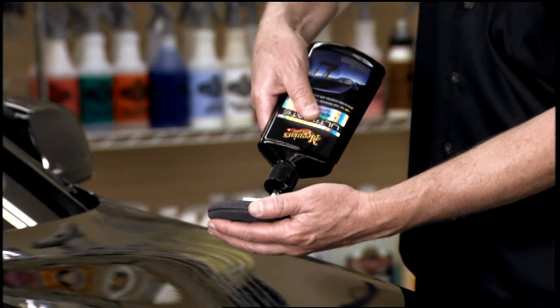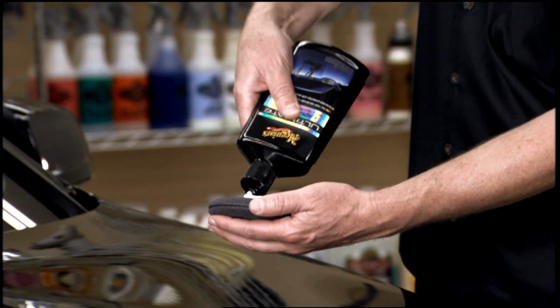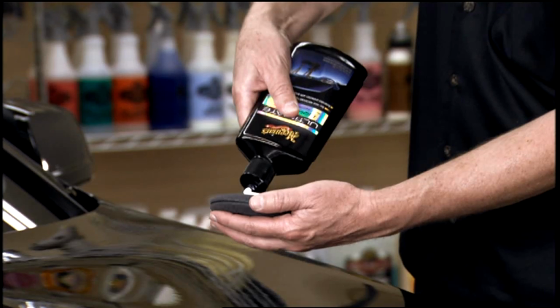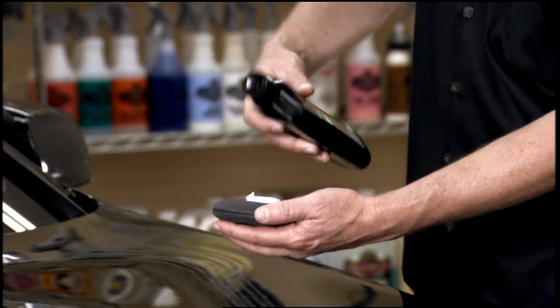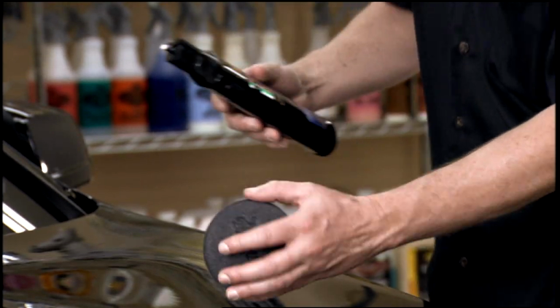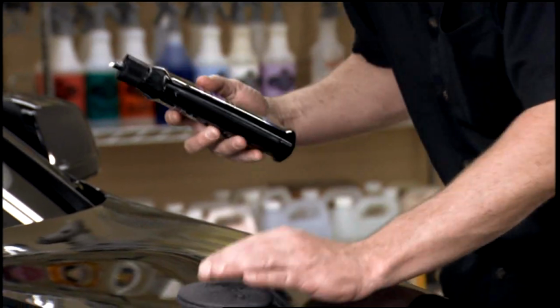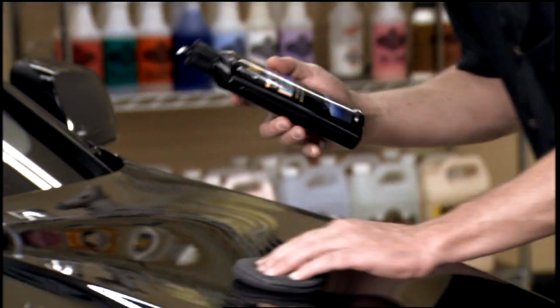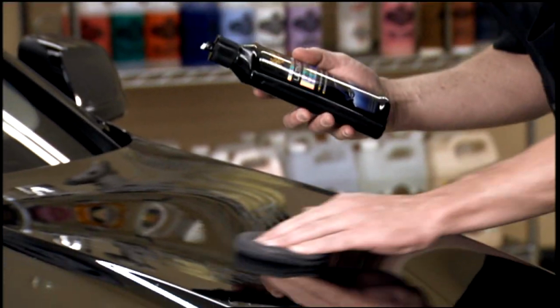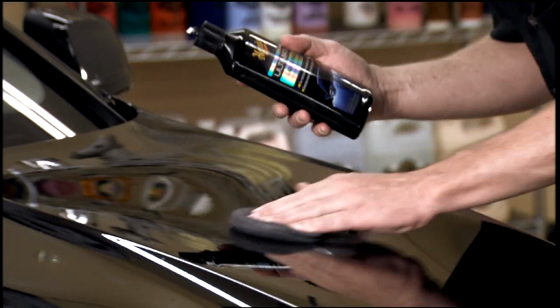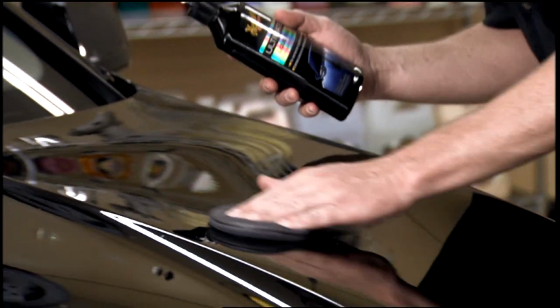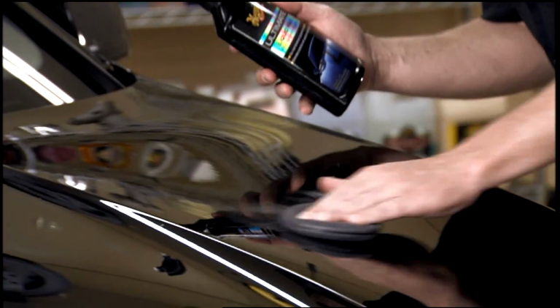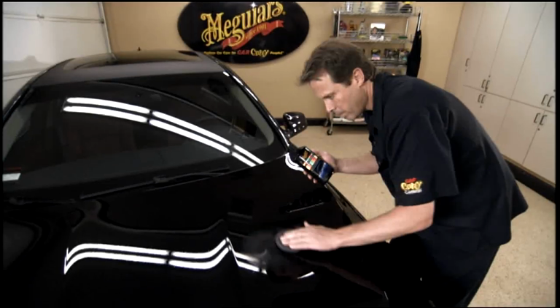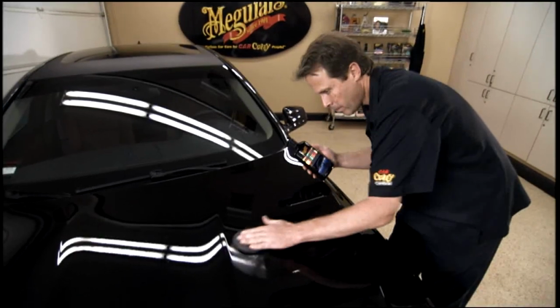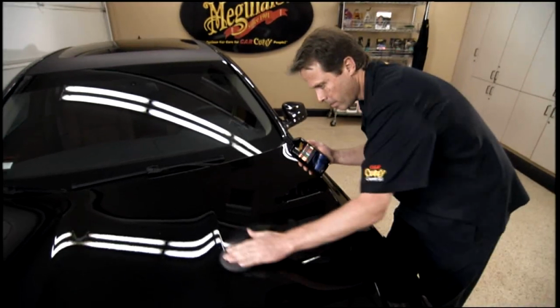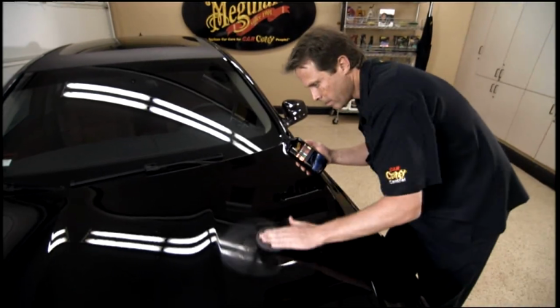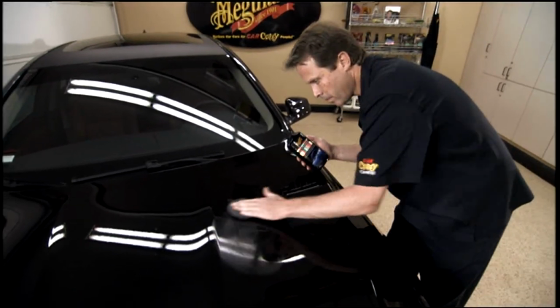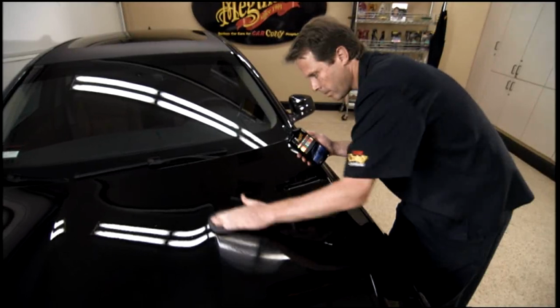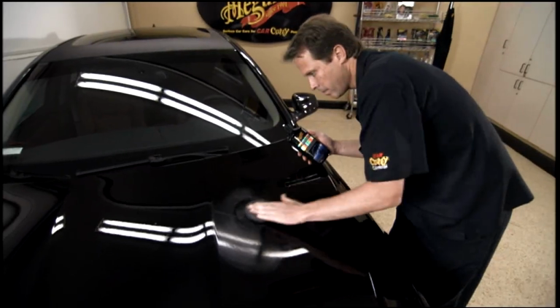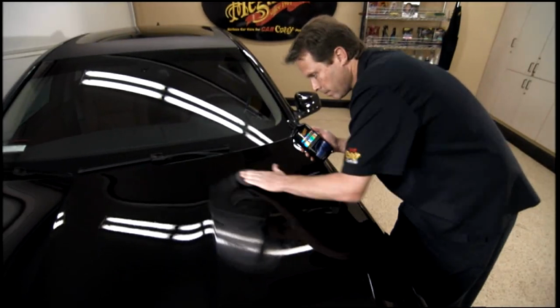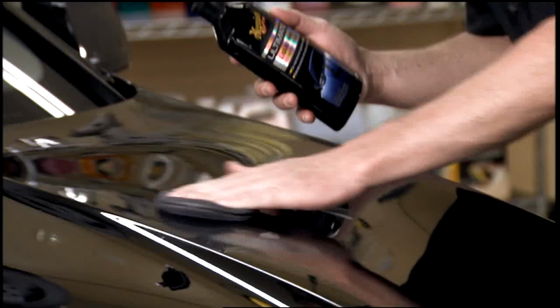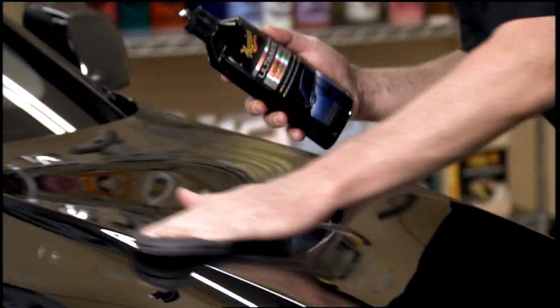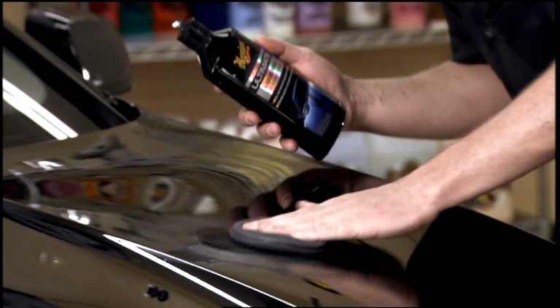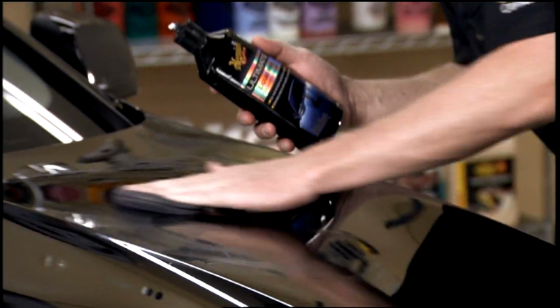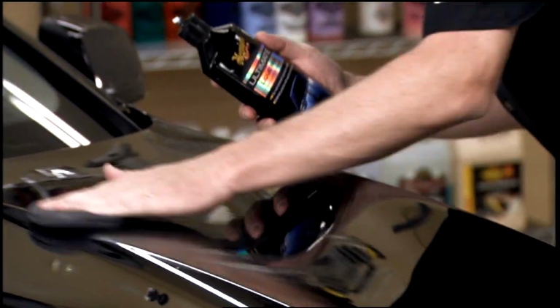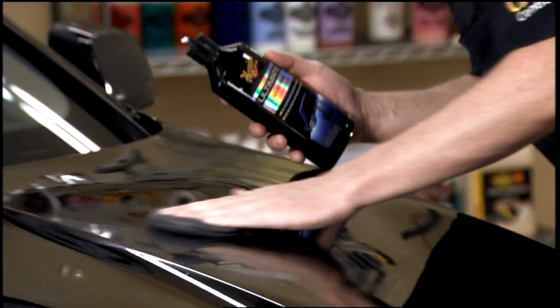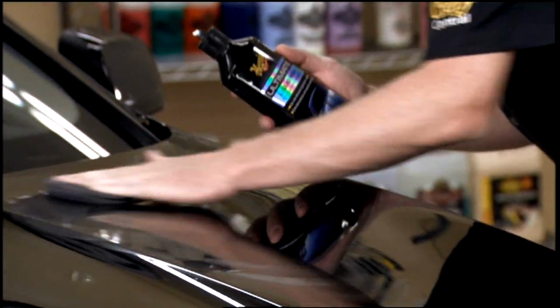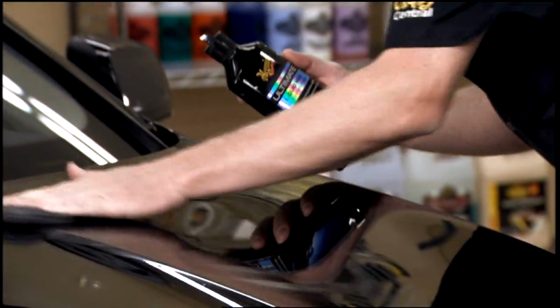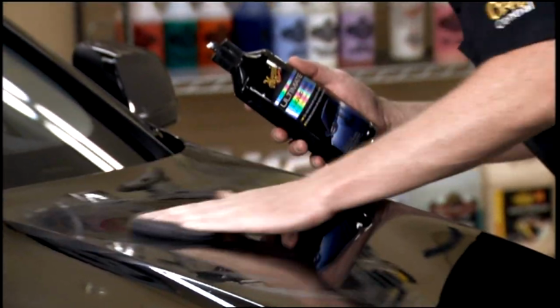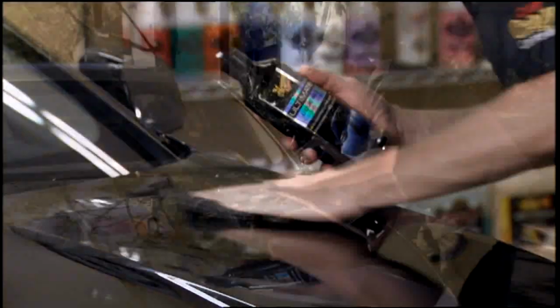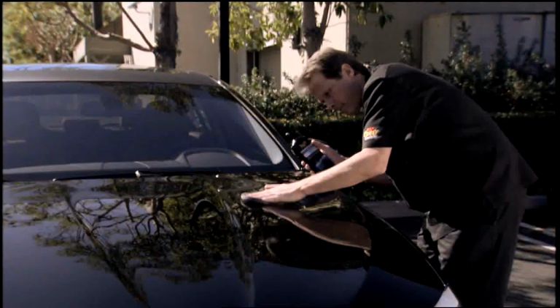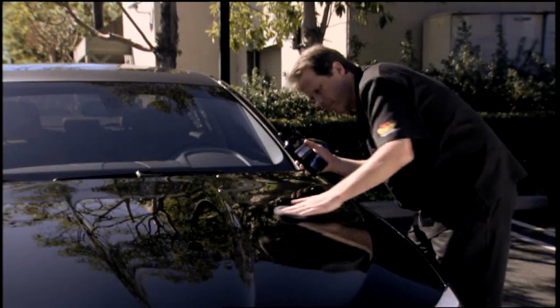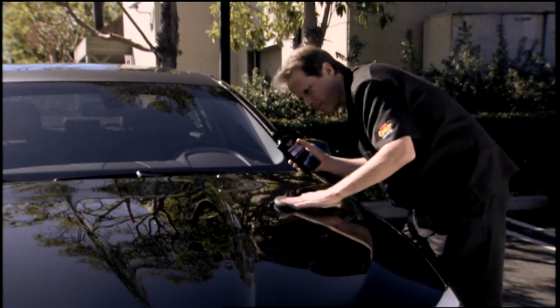Meguiar's Ultimate Liquid Wax also utilizes Meguiar's thin film technology which allows for an even smoother application and faster wipe-off, even in direct sunlight.